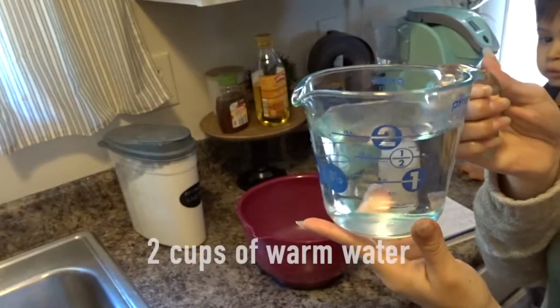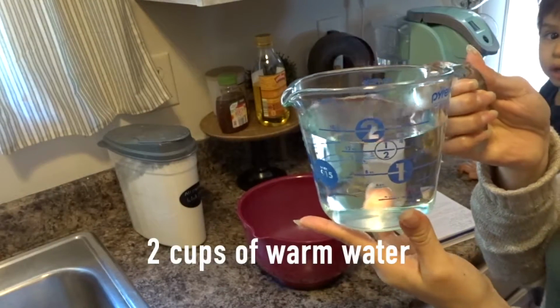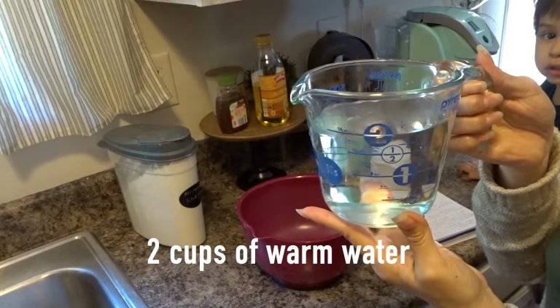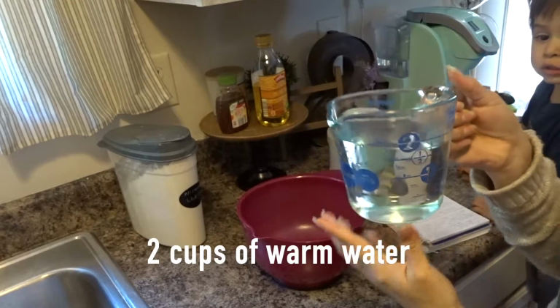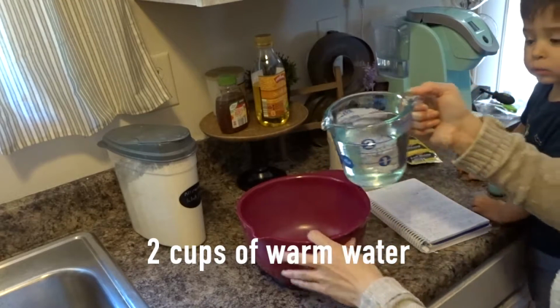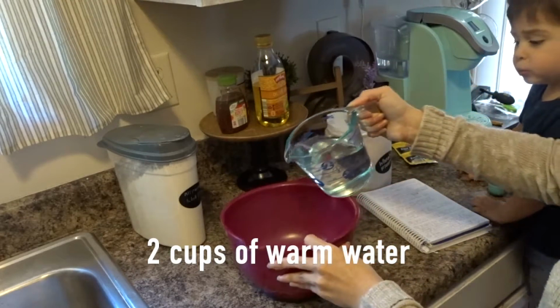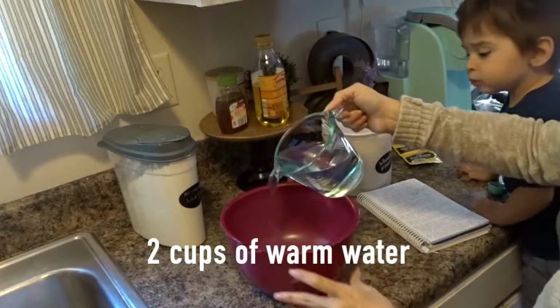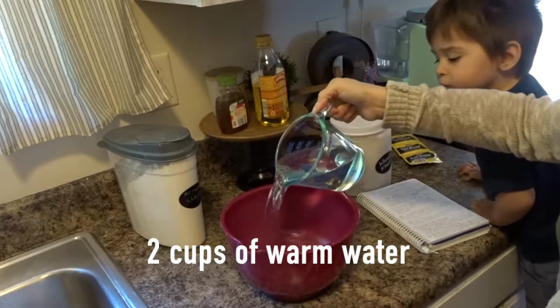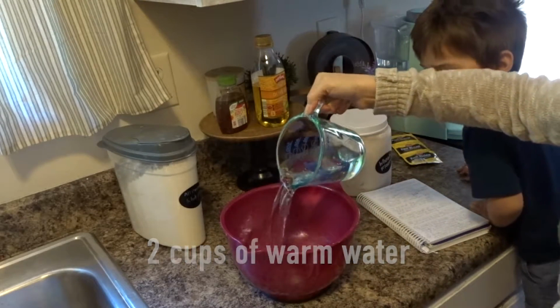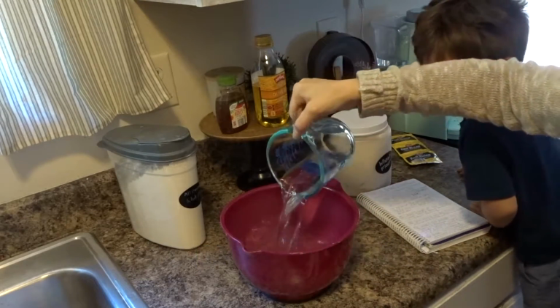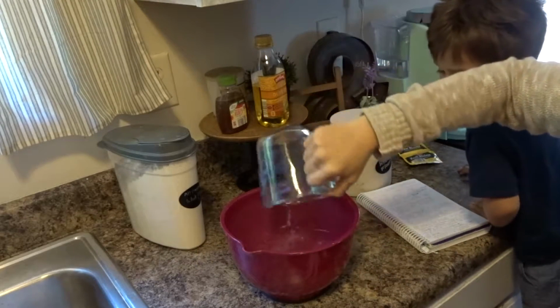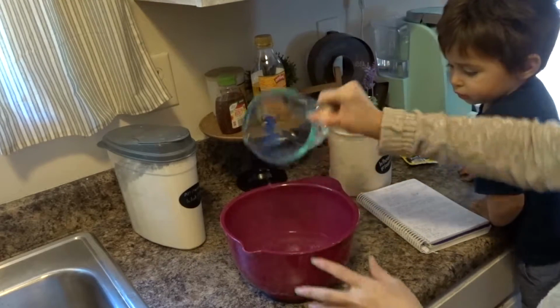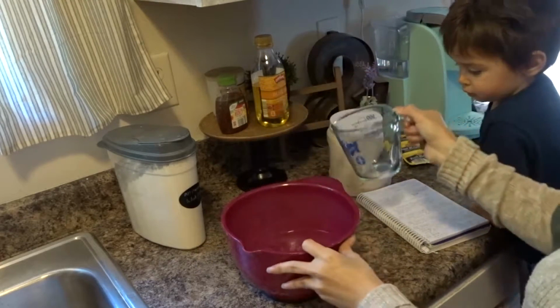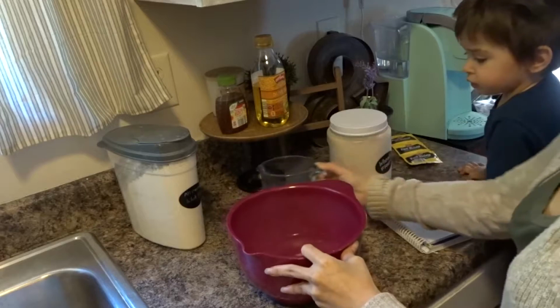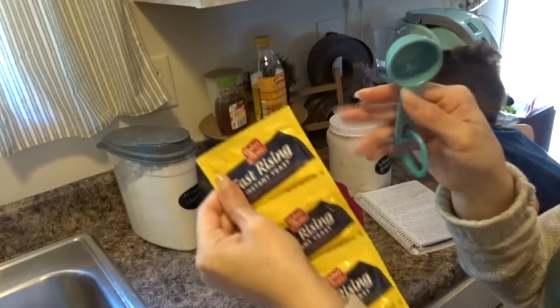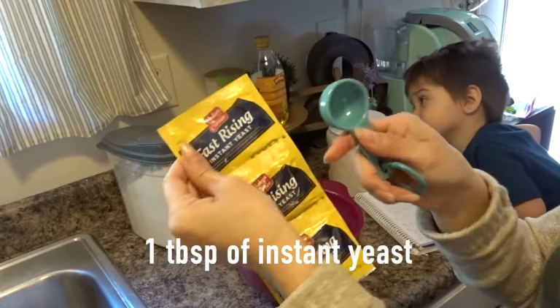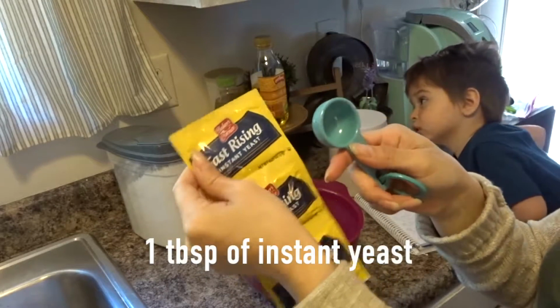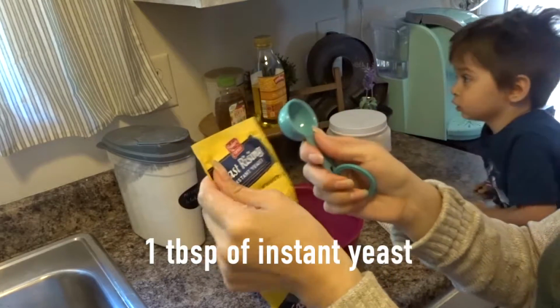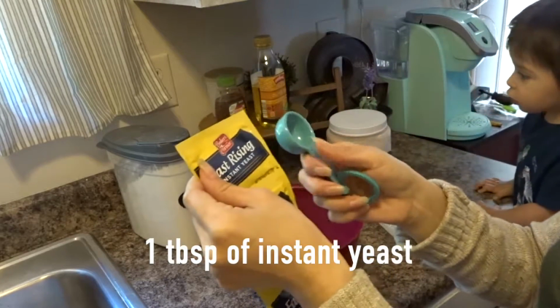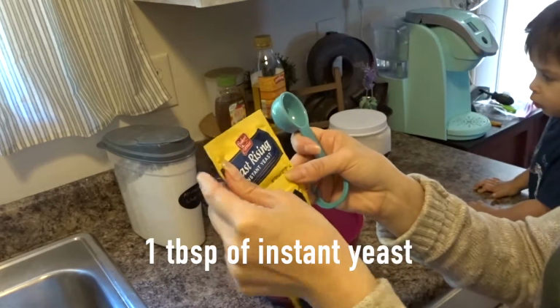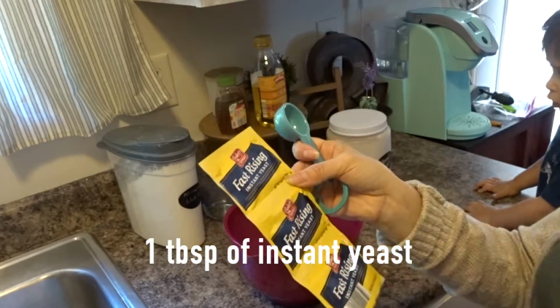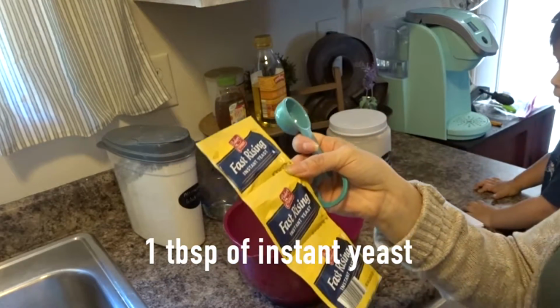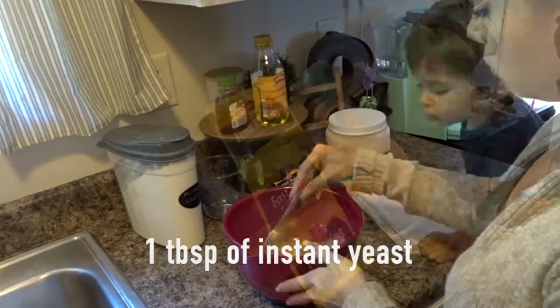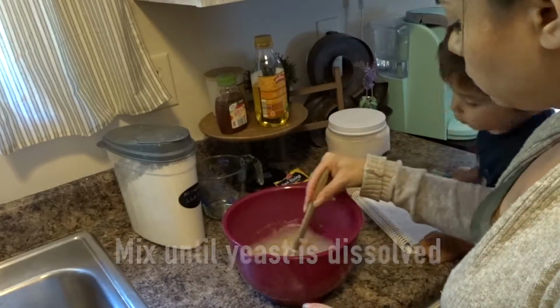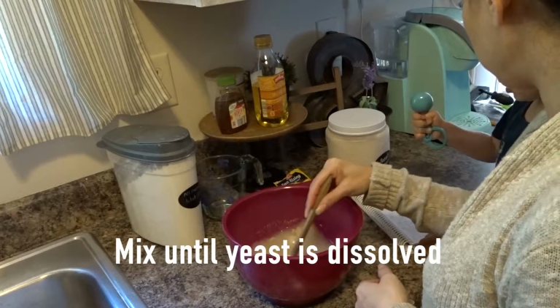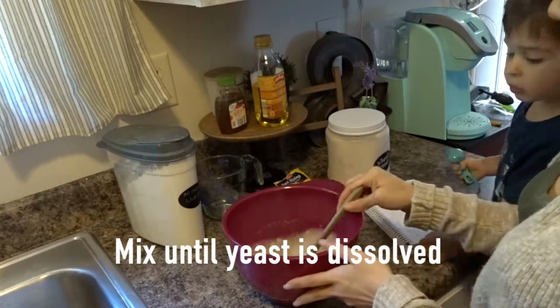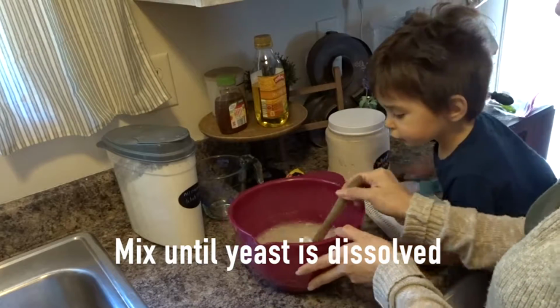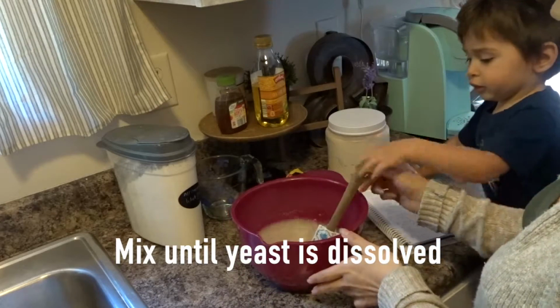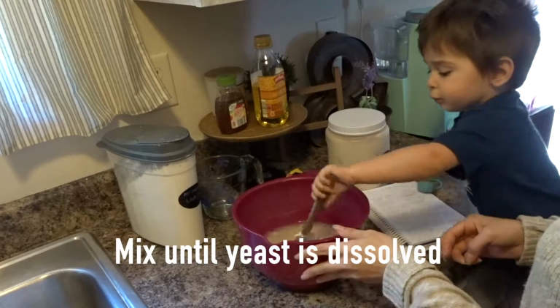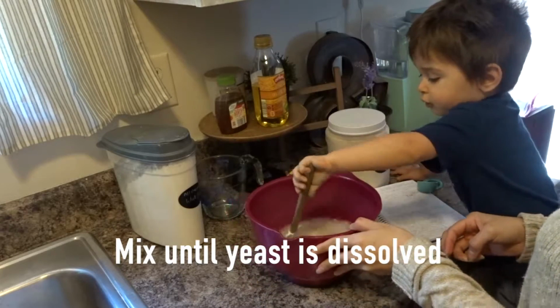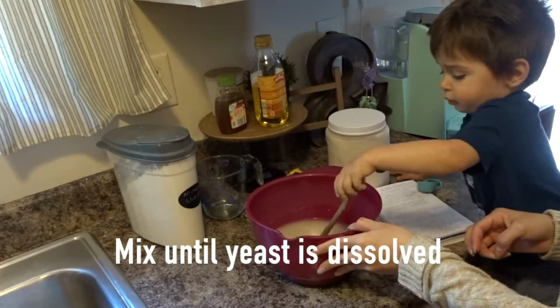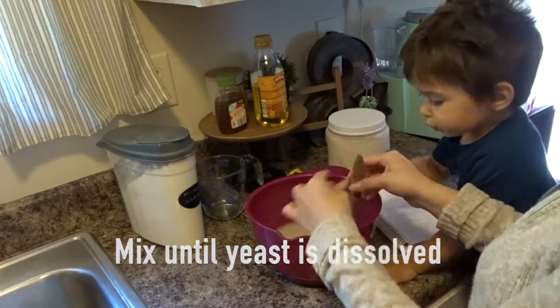I'm going to start with two cups of warm water. I'm going to add a tablespoon of instant yeast to my warm water. Mix the instant yeast until it's completely dissolved.